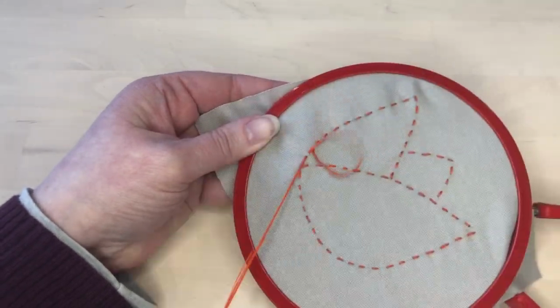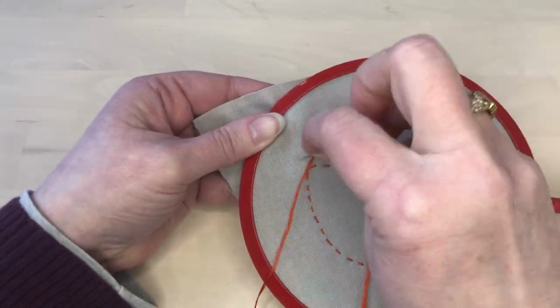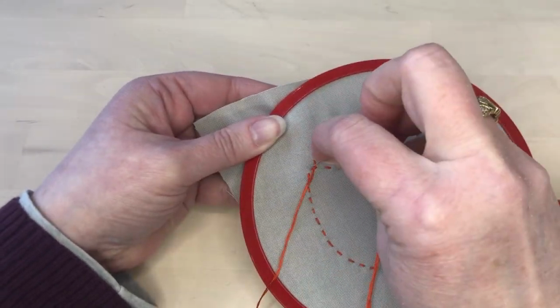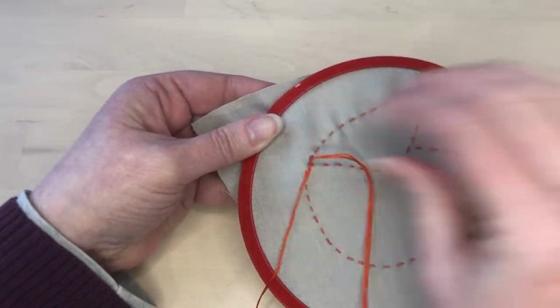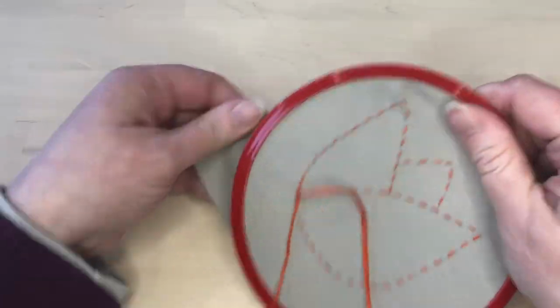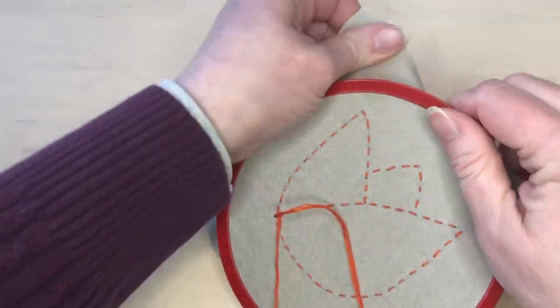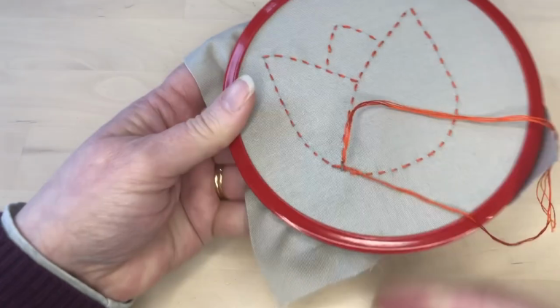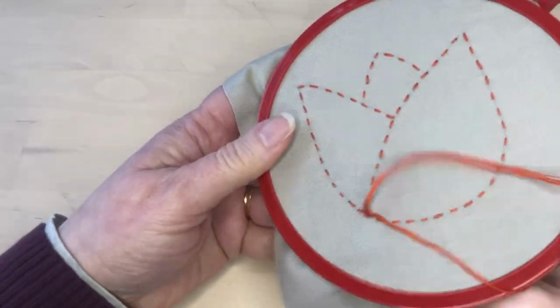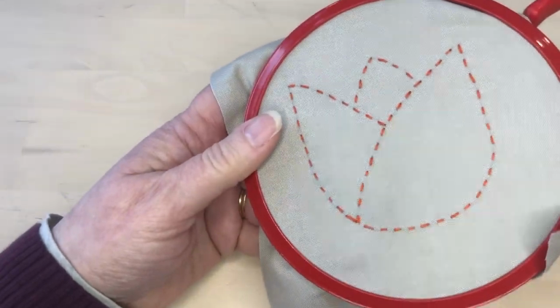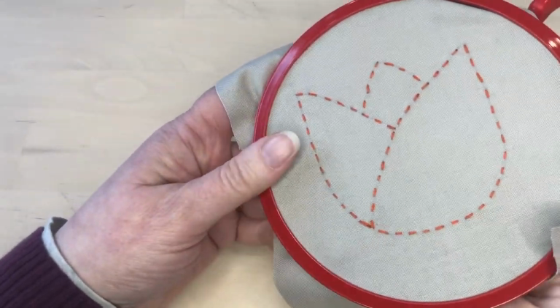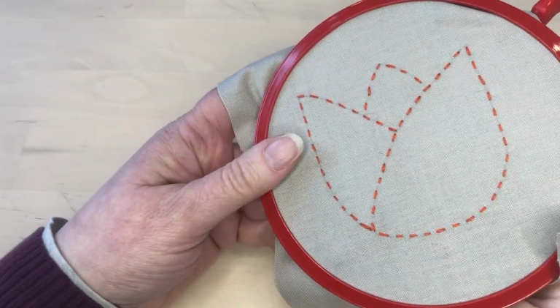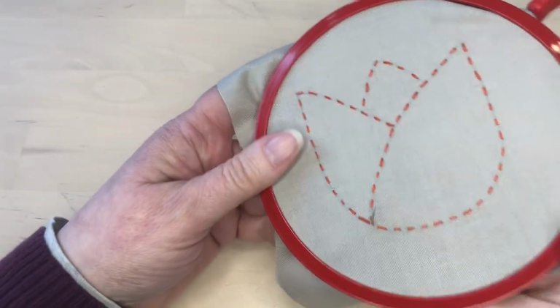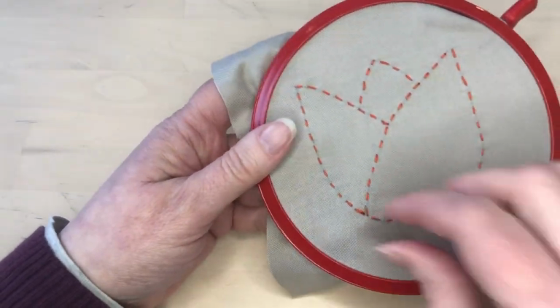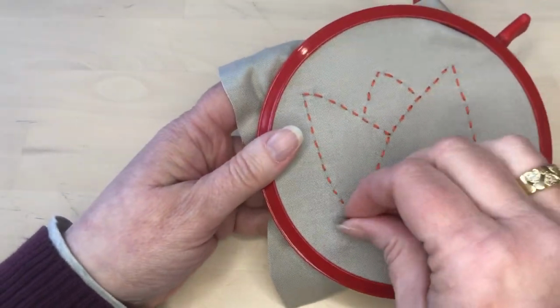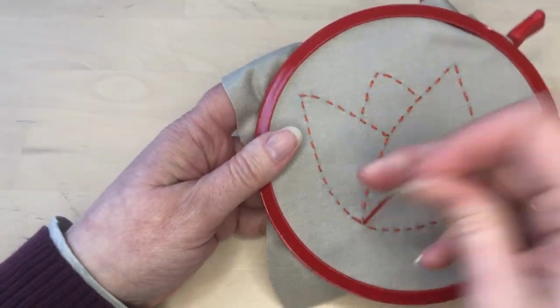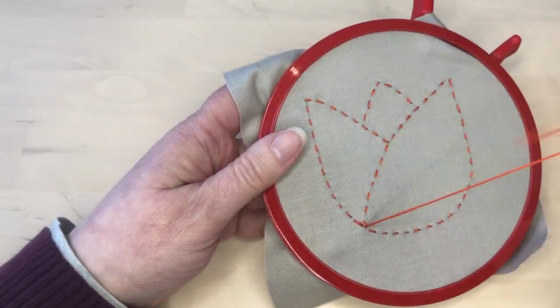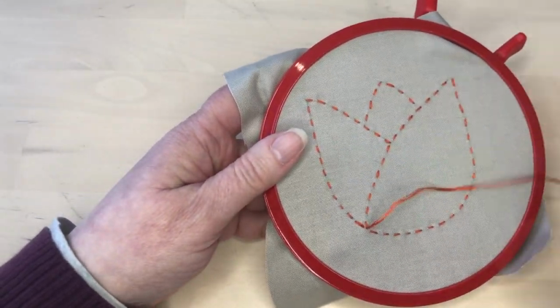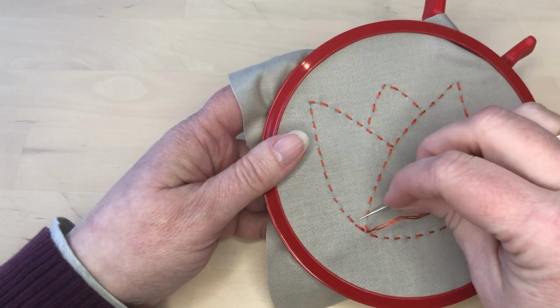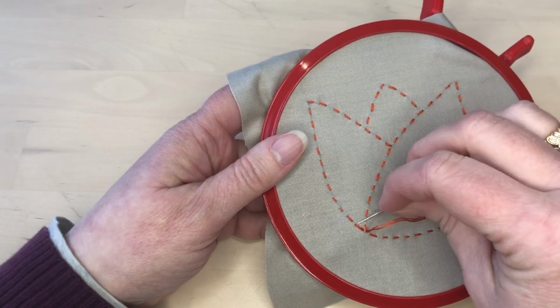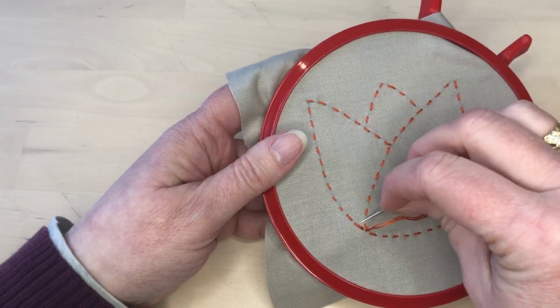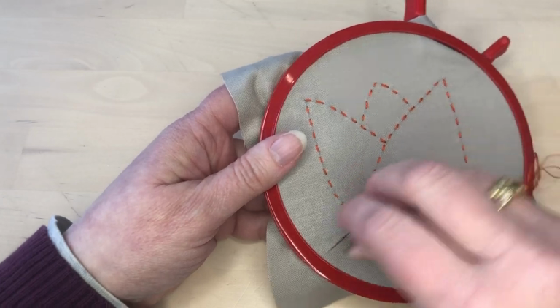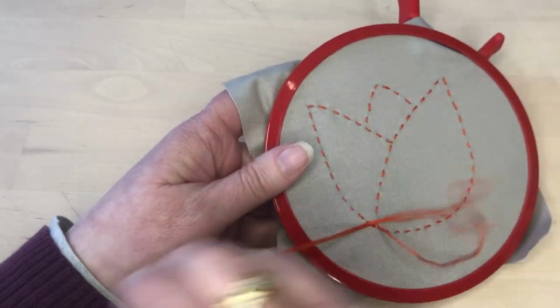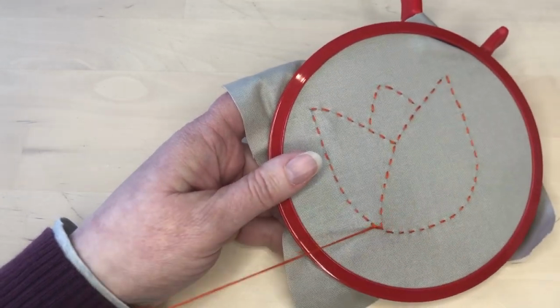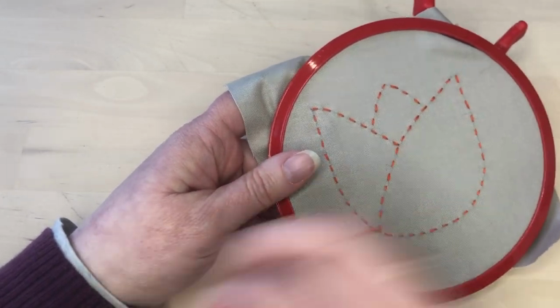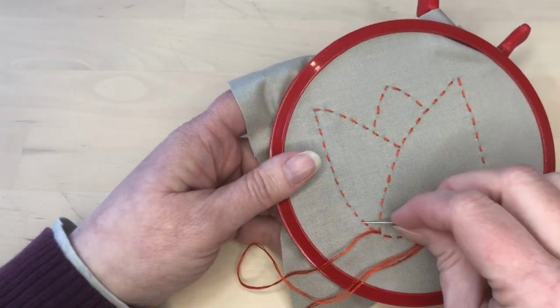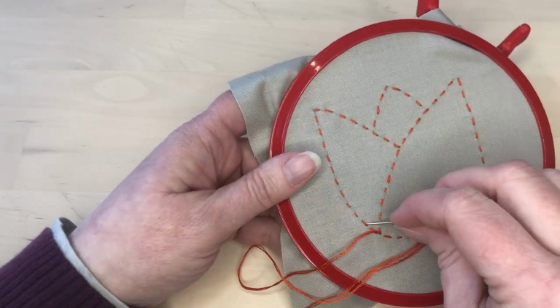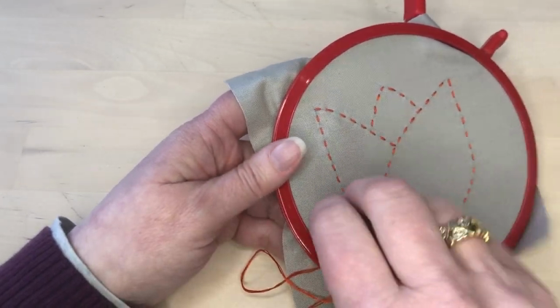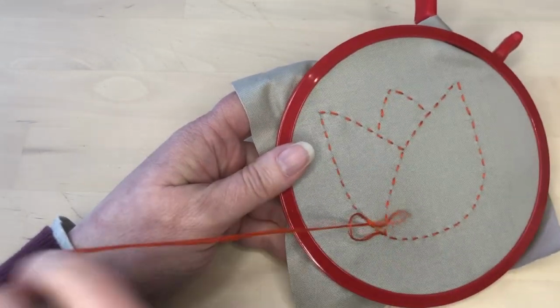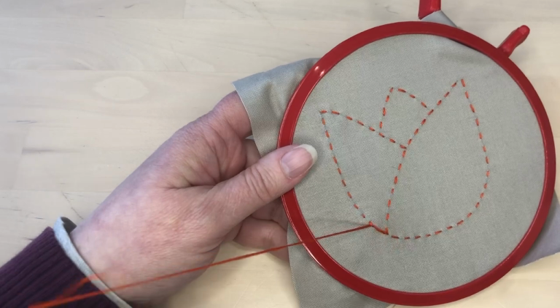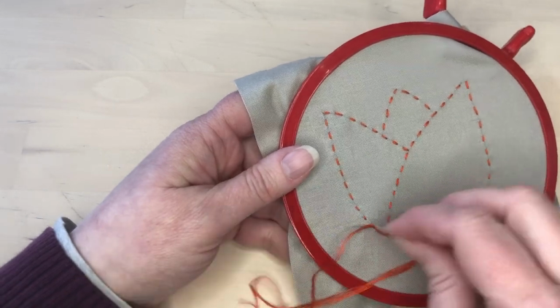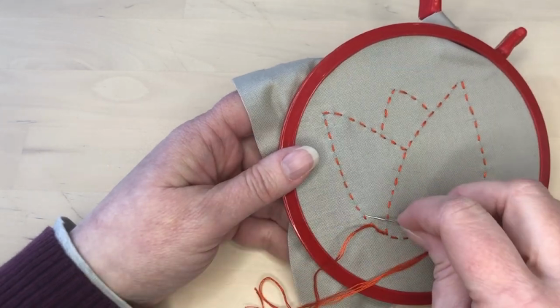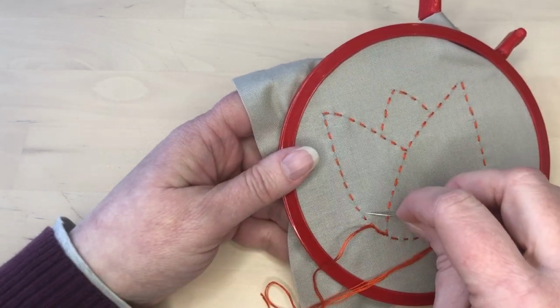After going around the whole shape, I fastened off the thread. Once the whole shape was completed, I used three strands of the same color of embroidery floss to make whipped running stitch.